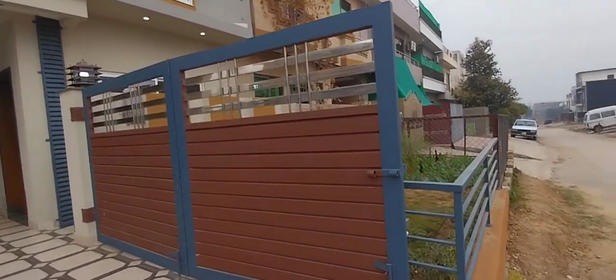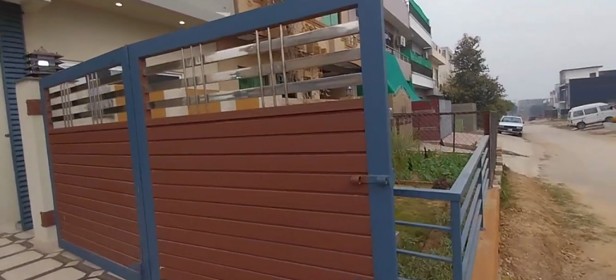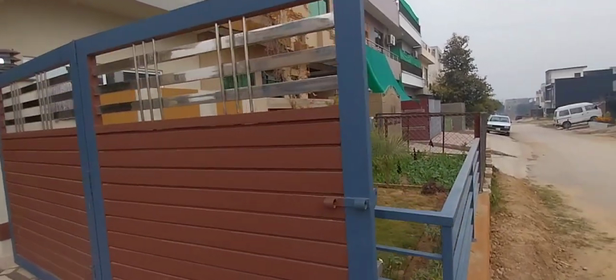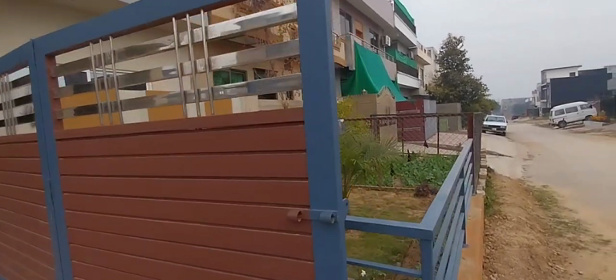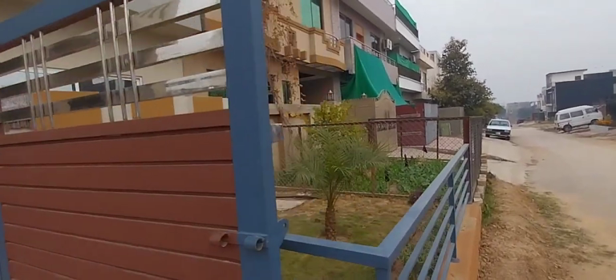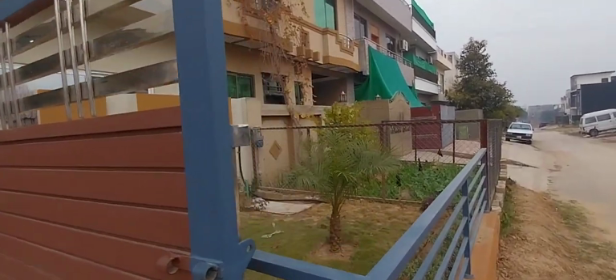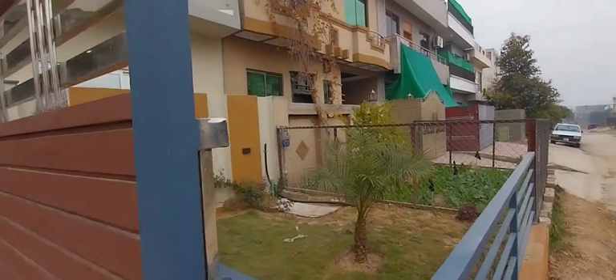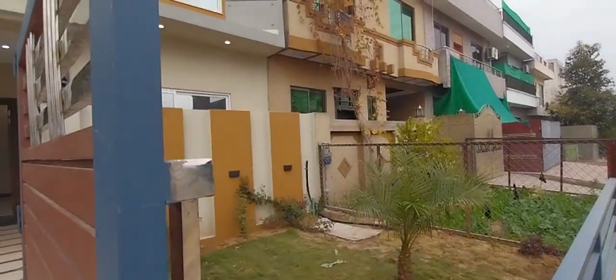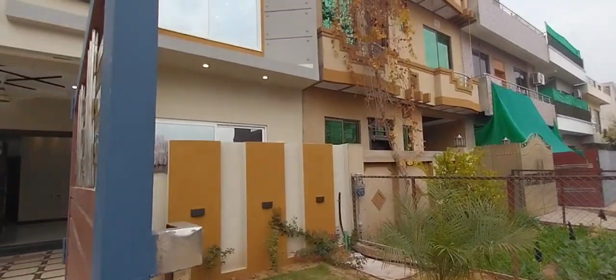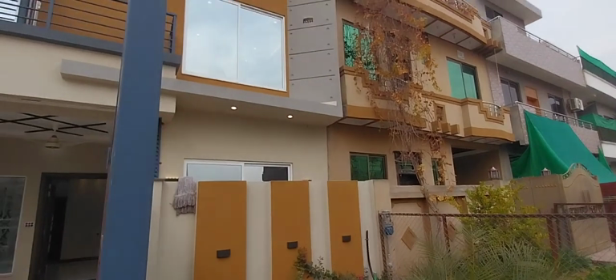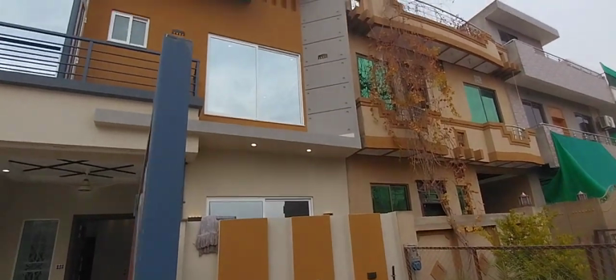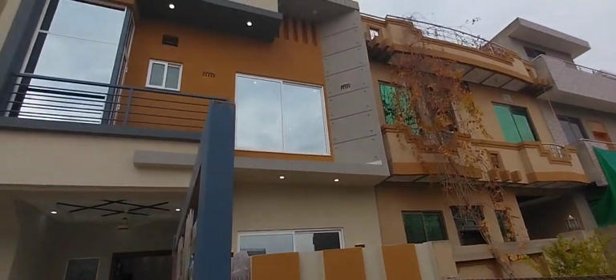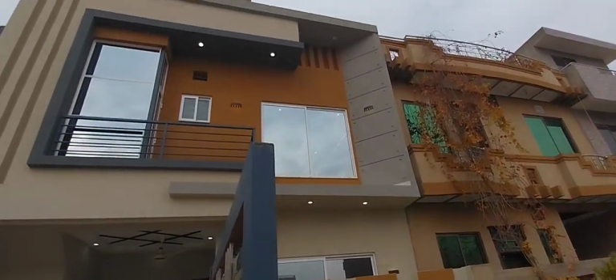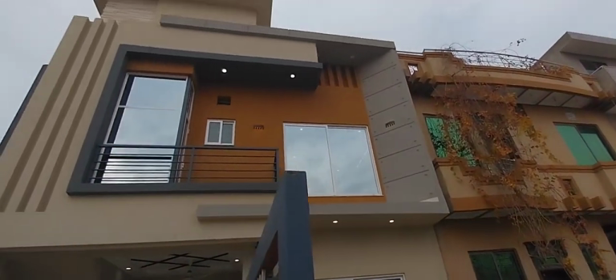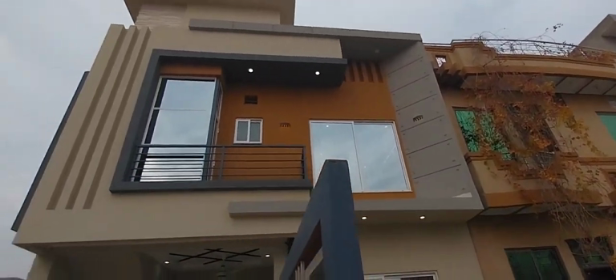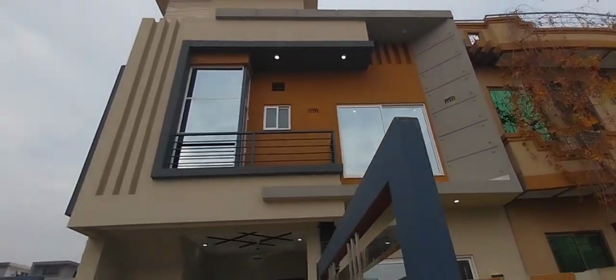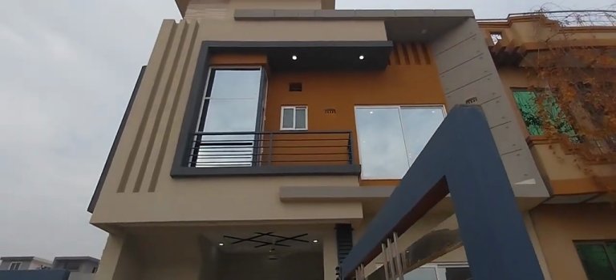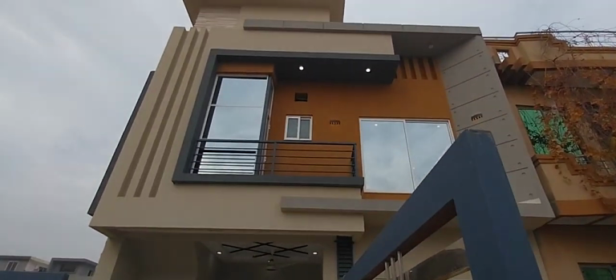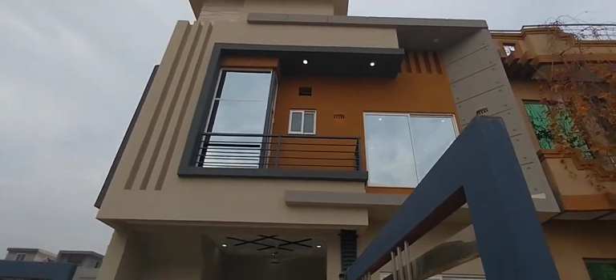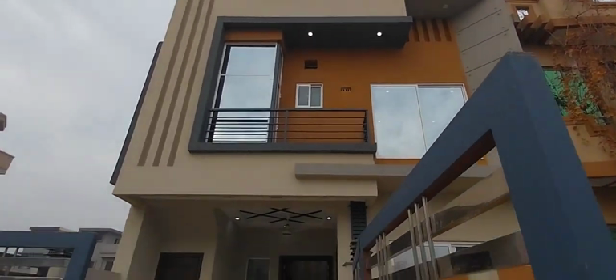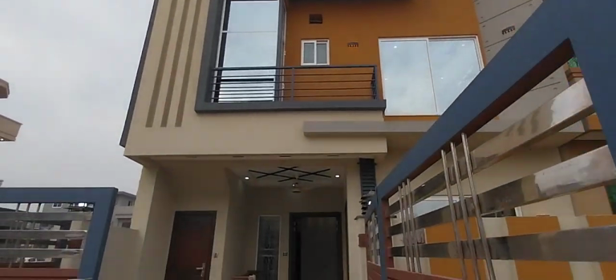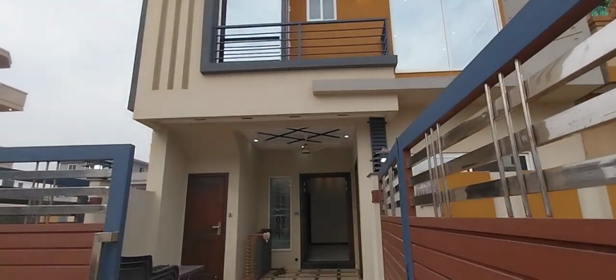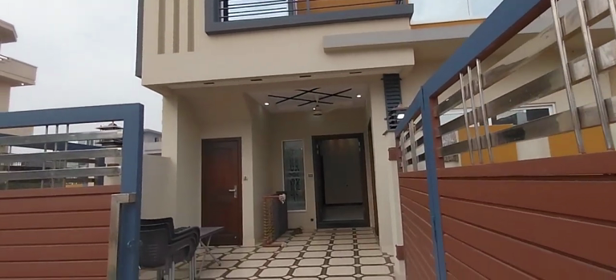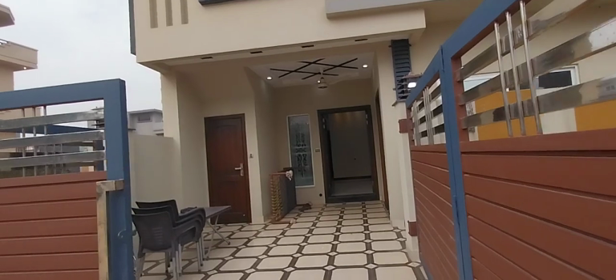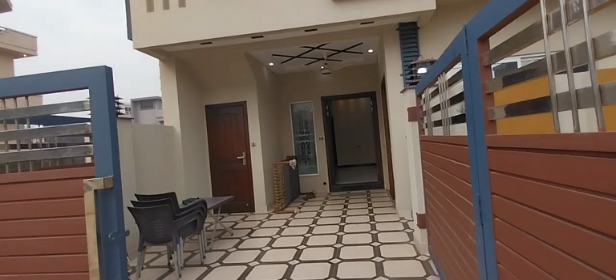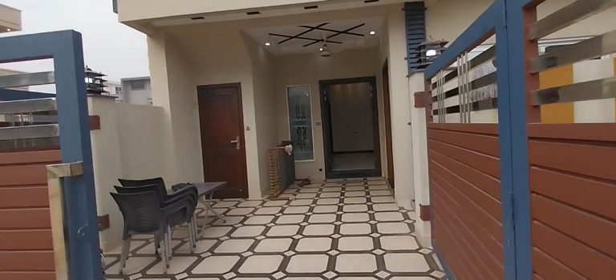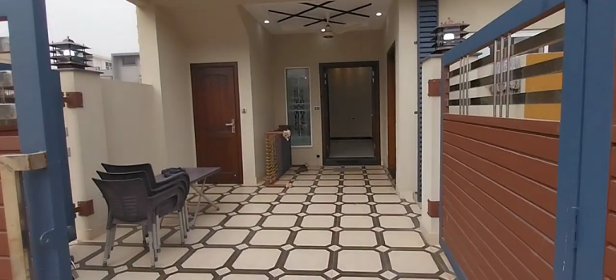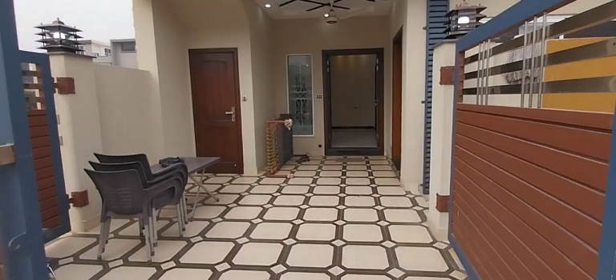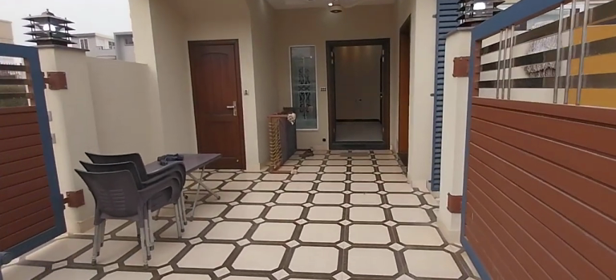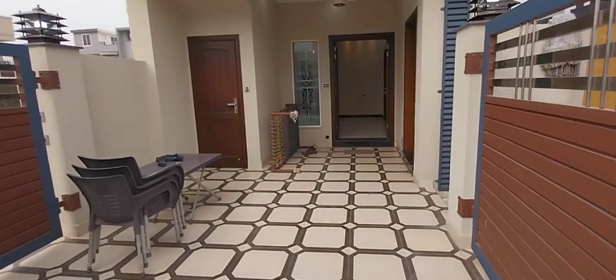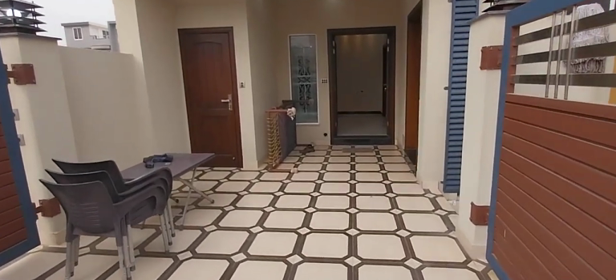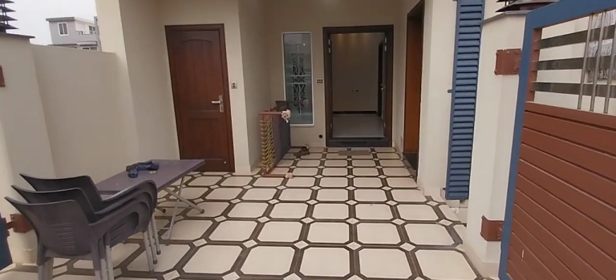This is the outside of the house. This is the car porch of the house.